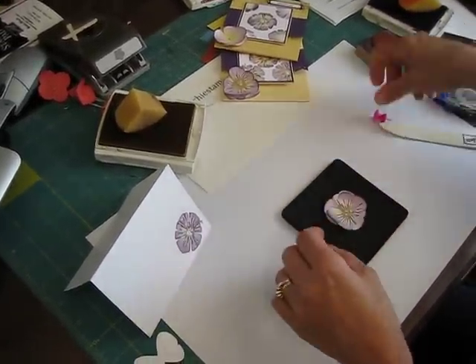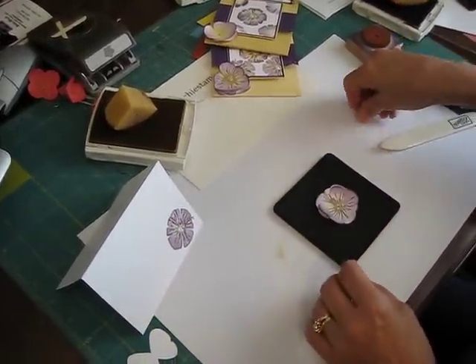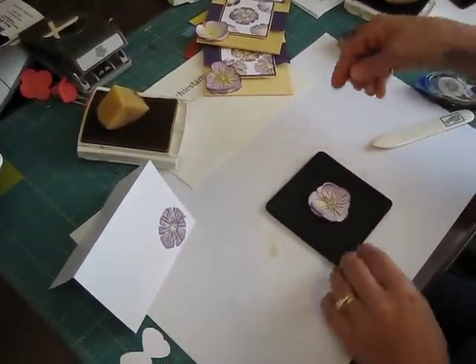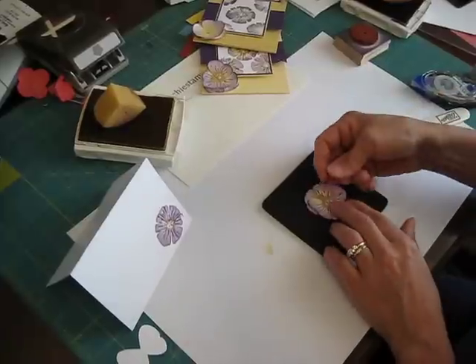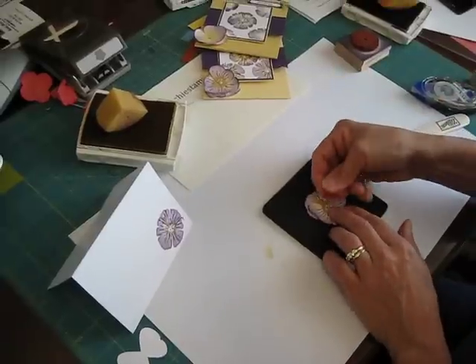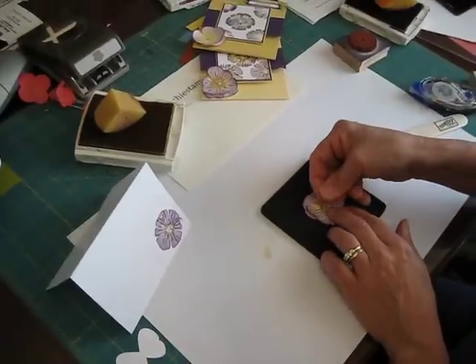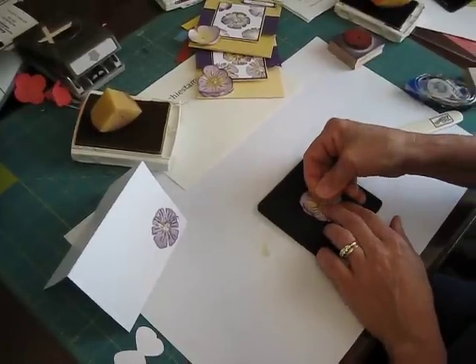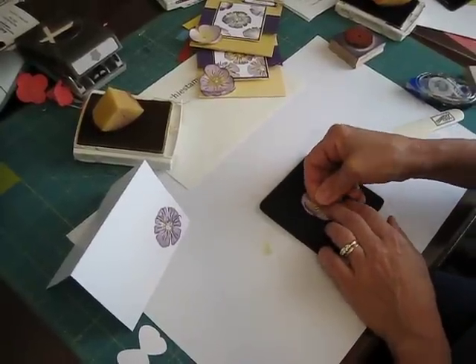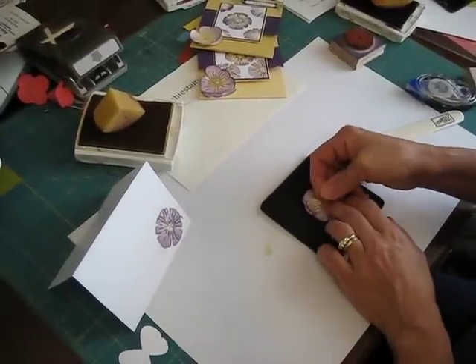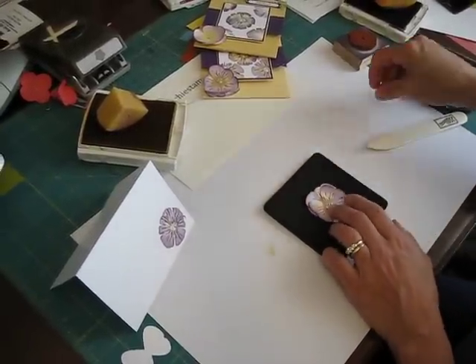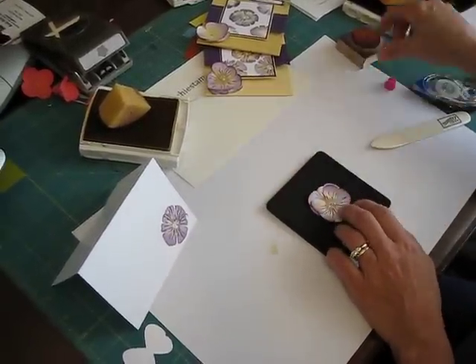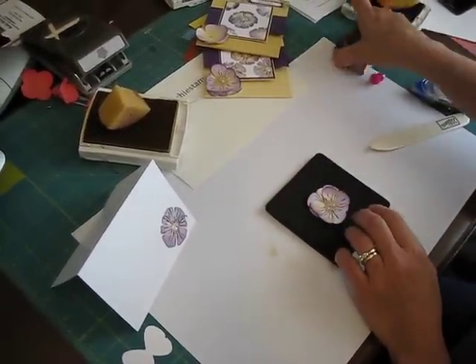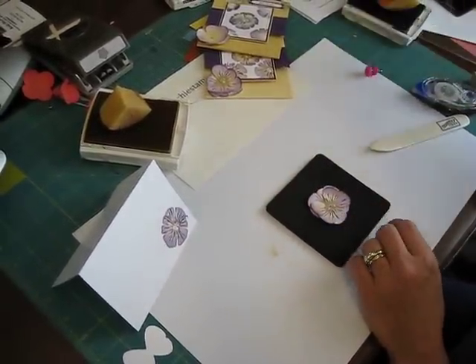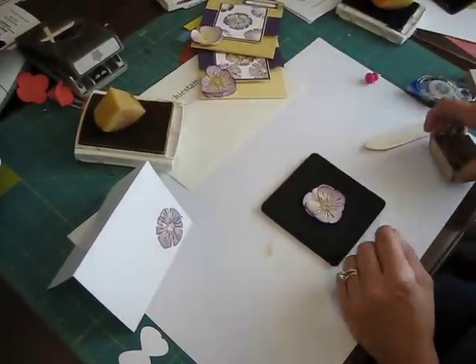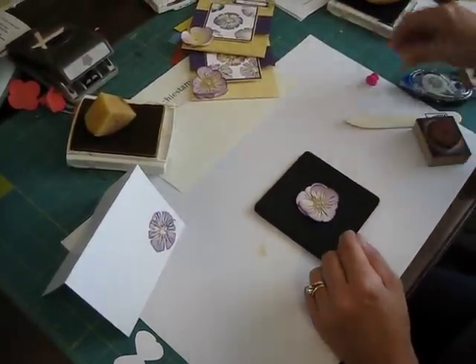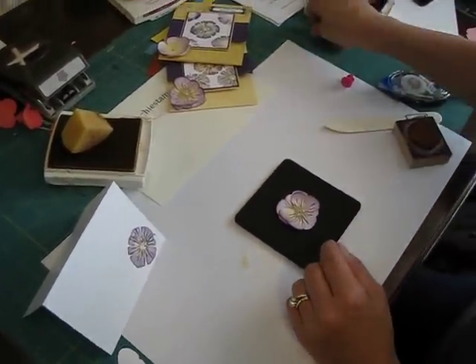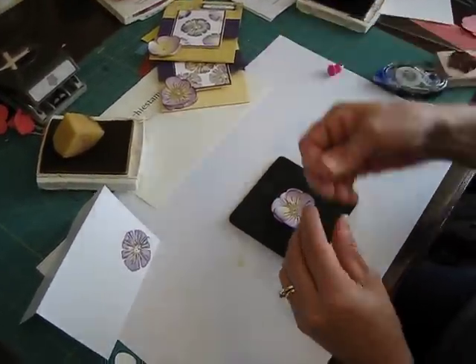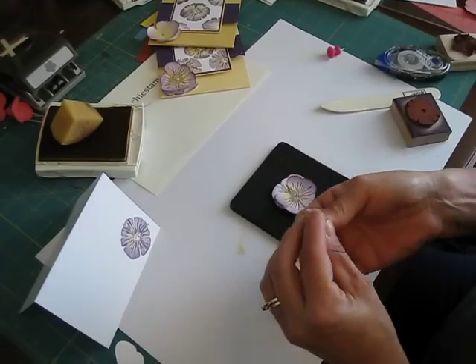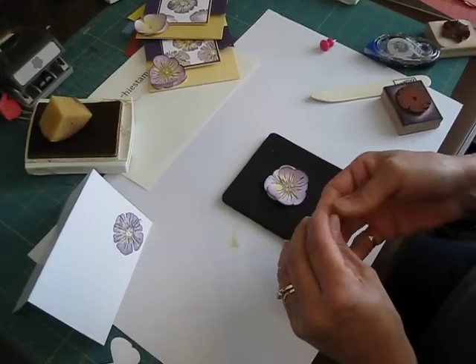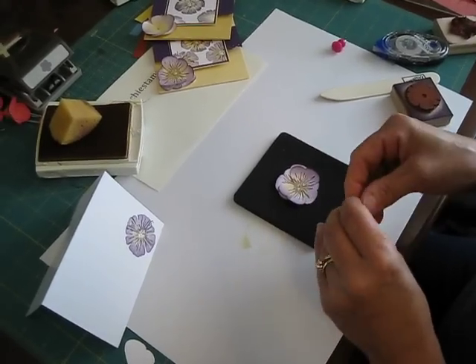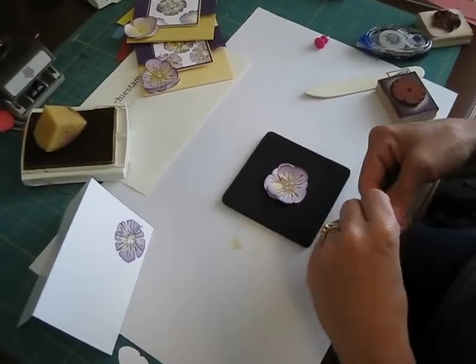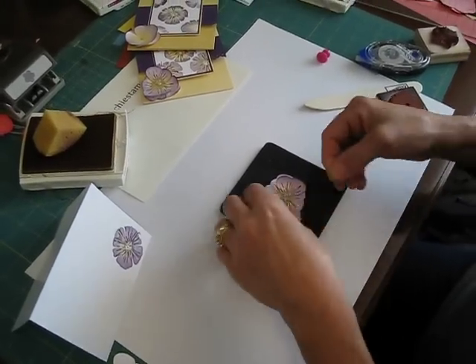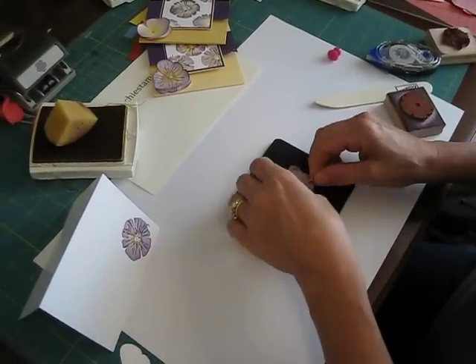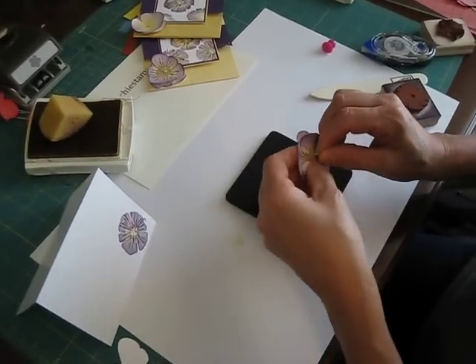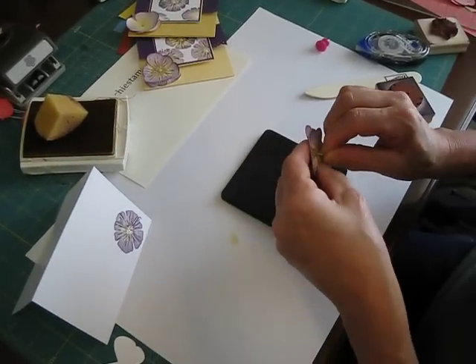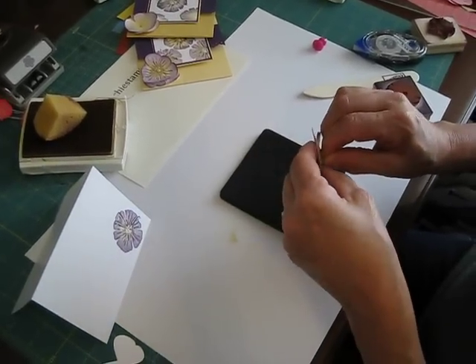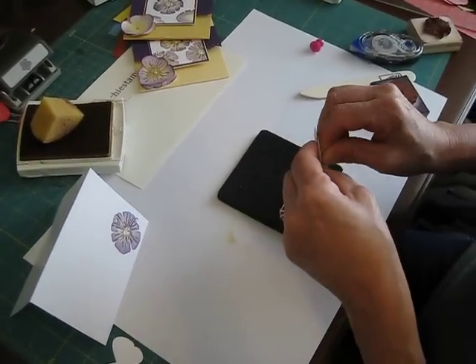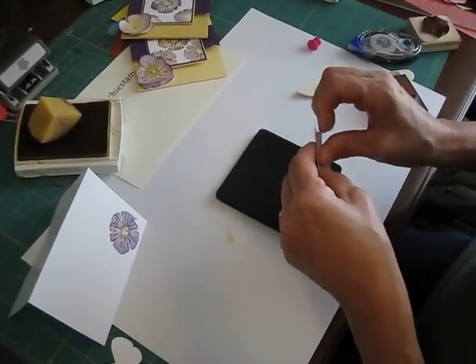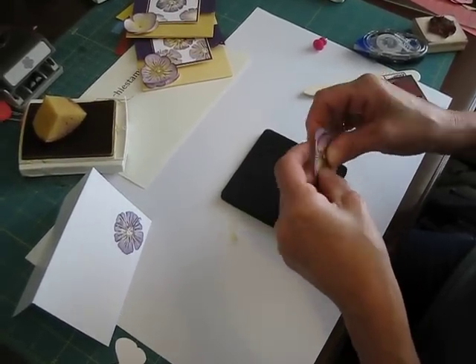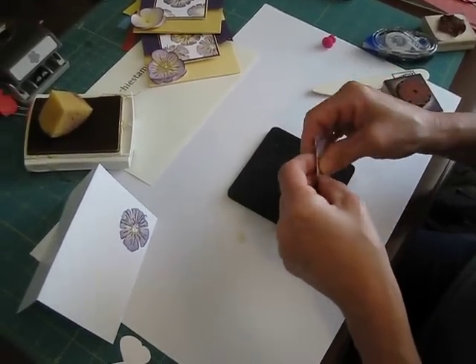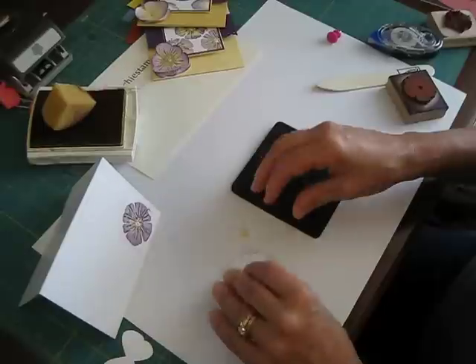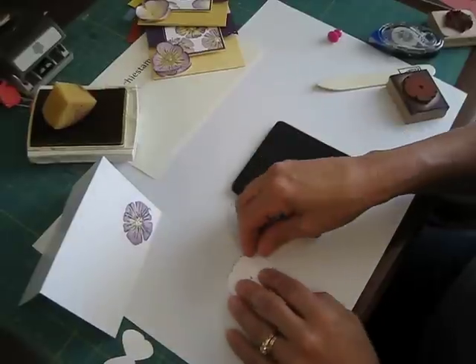Then I'm going to take a poker and poke a hole in the middle. So I'm going to take a So Saffron brad and put it in the center of it.